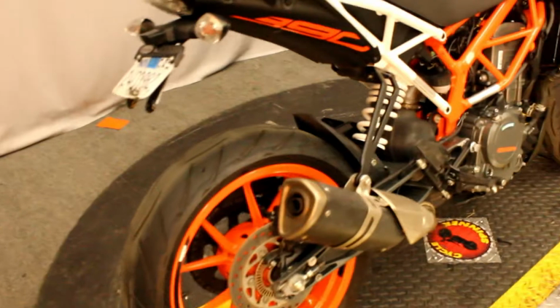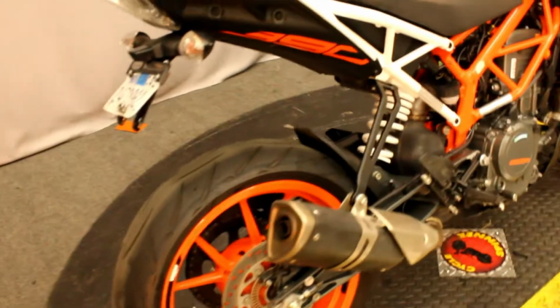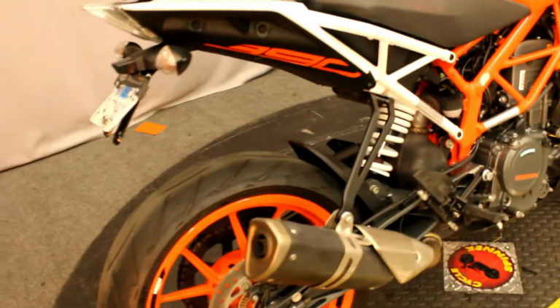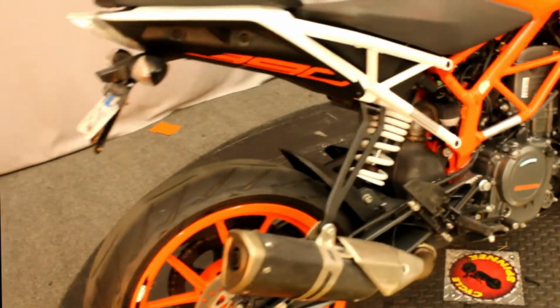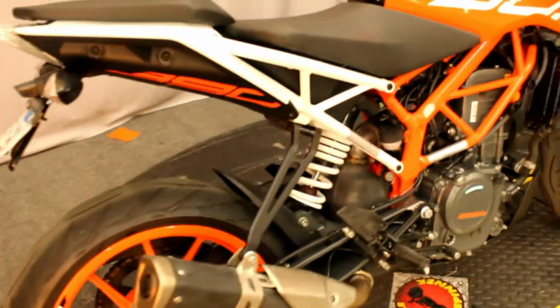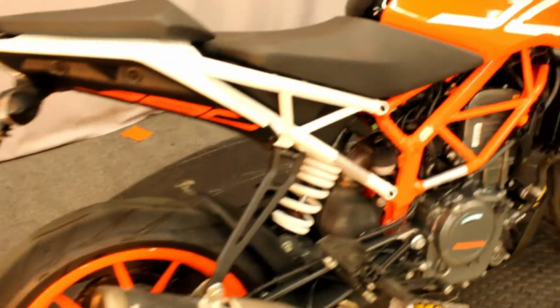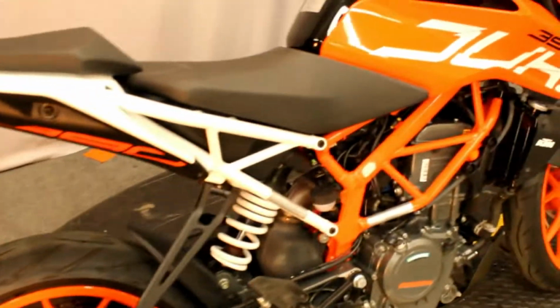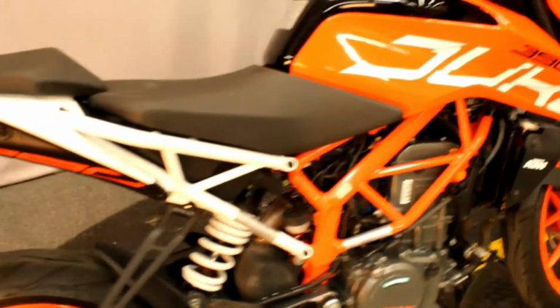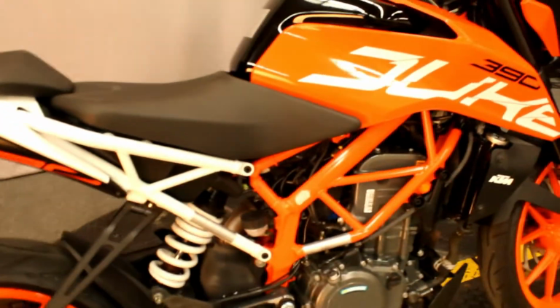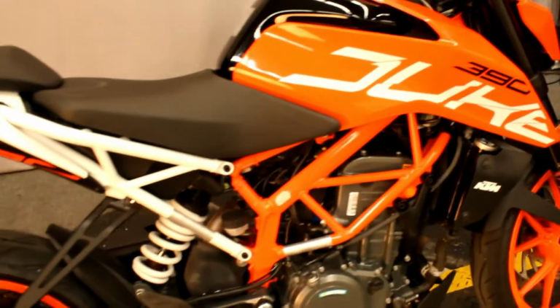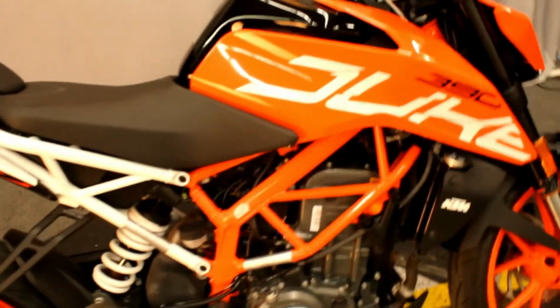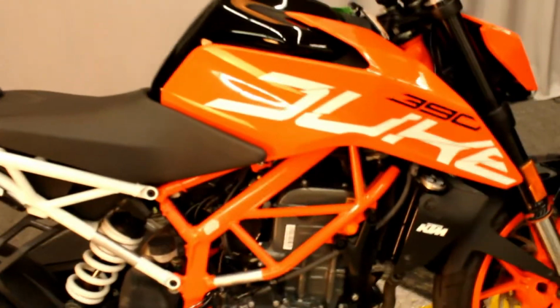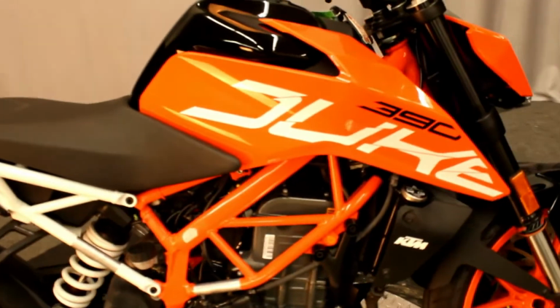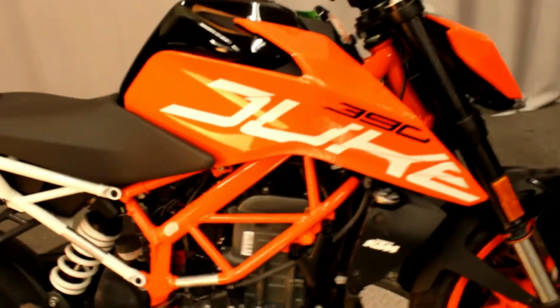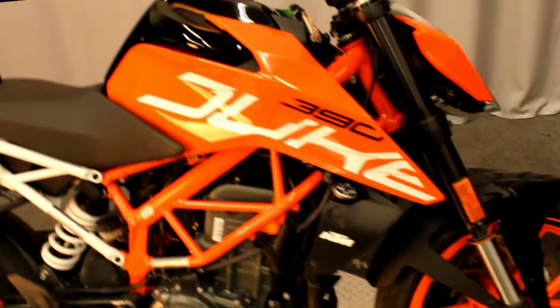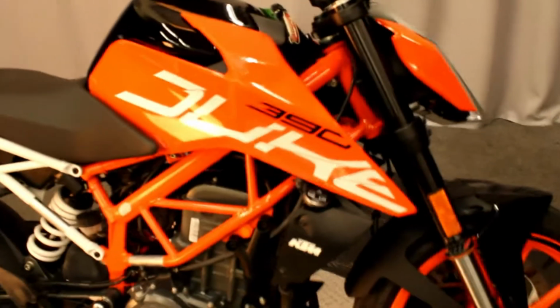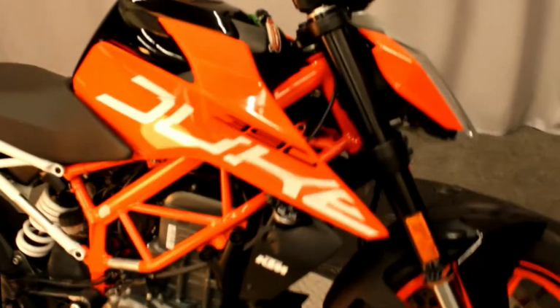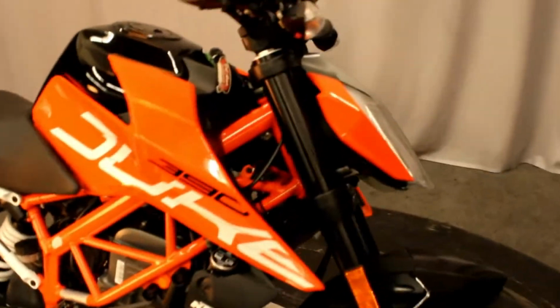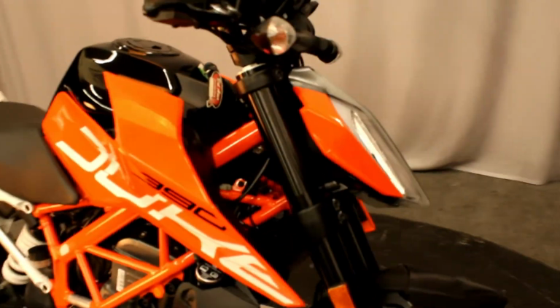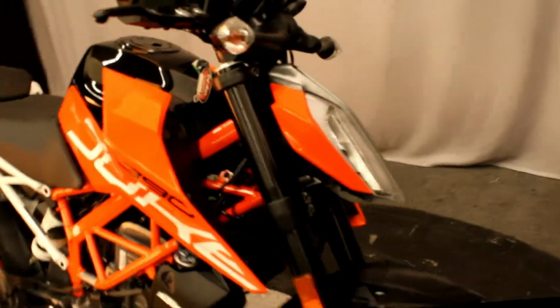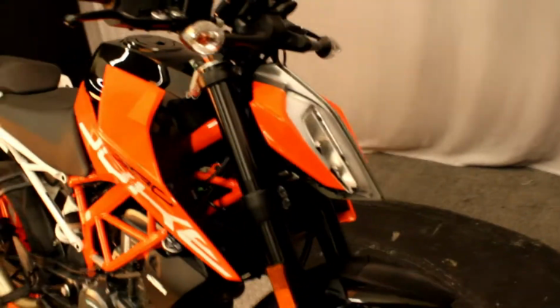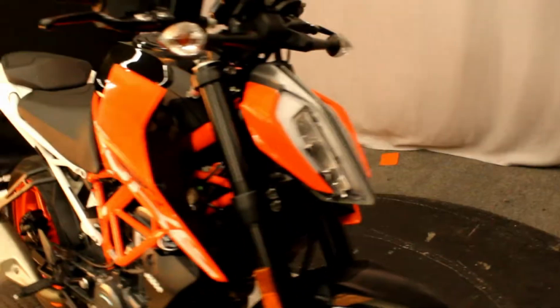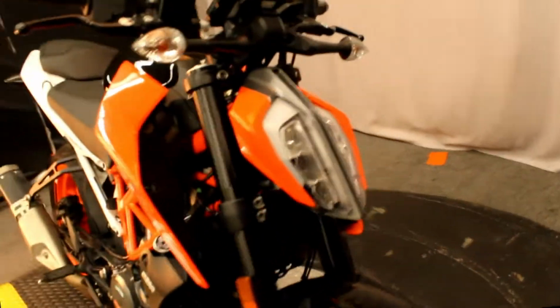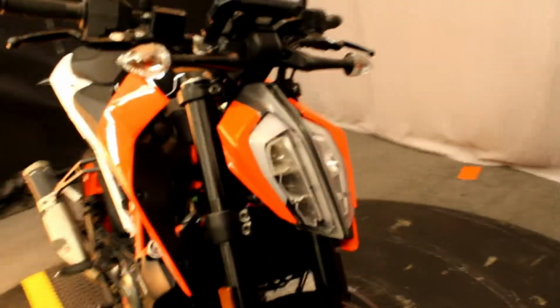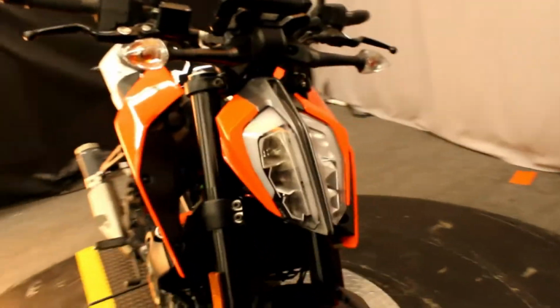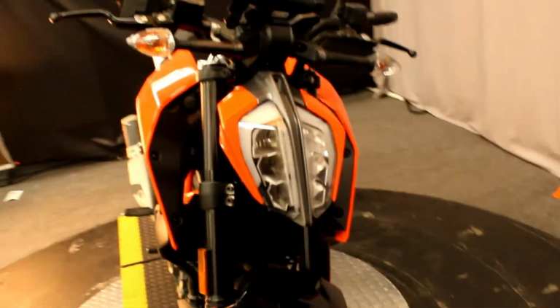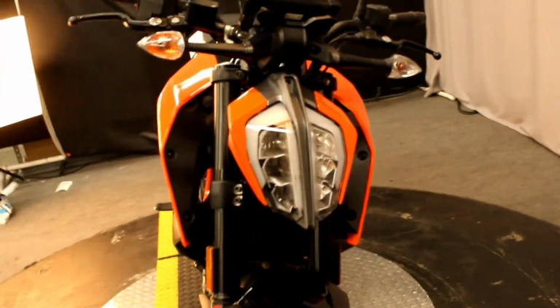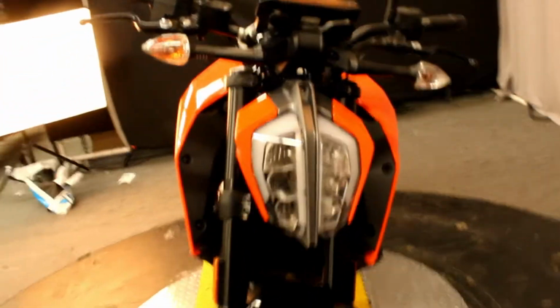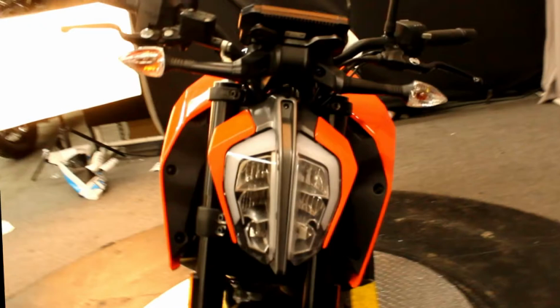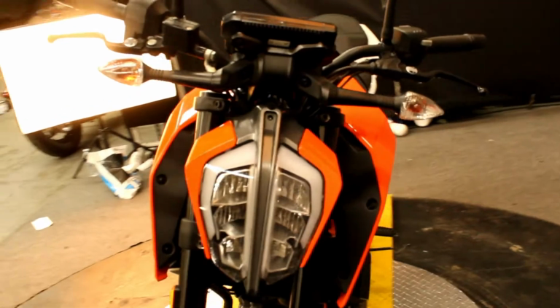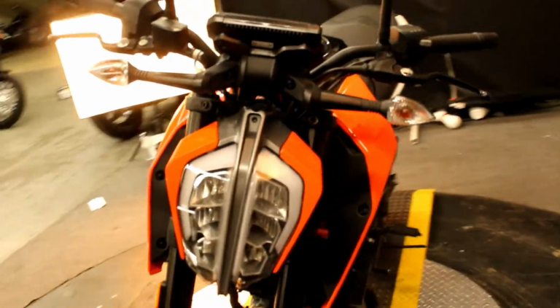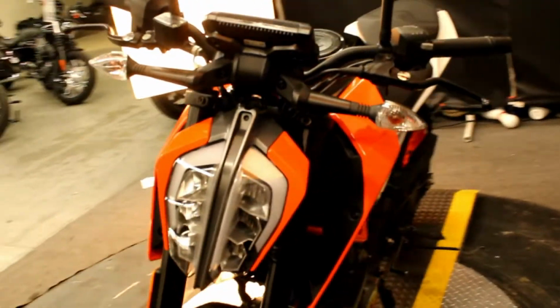Here at Bigs Harley-Davidson, we have a 2018 KTM Duke 390 in color orange, white, and black. It's a 390cc engine and a 6-speed transmission.